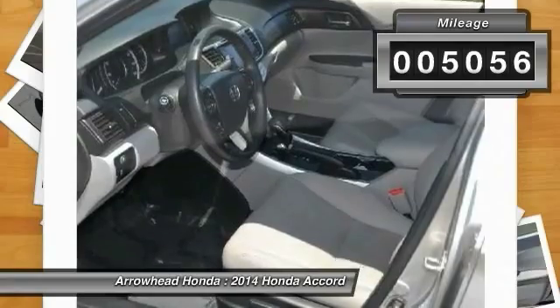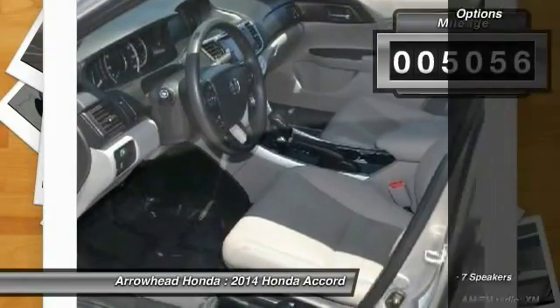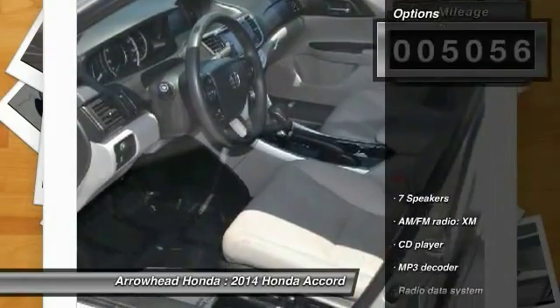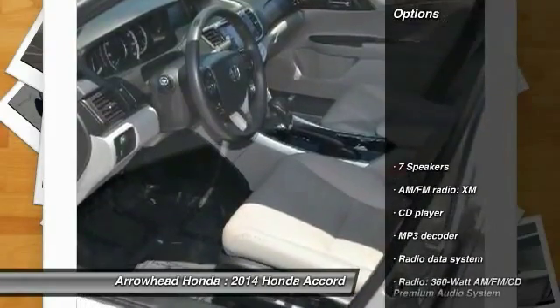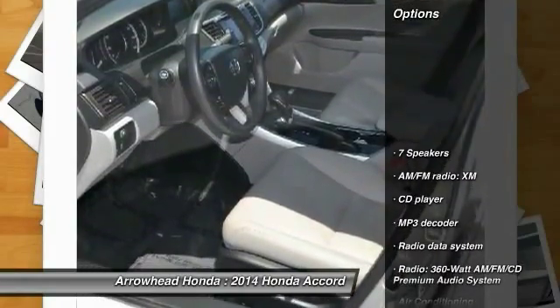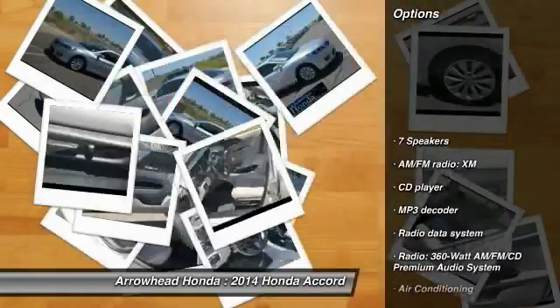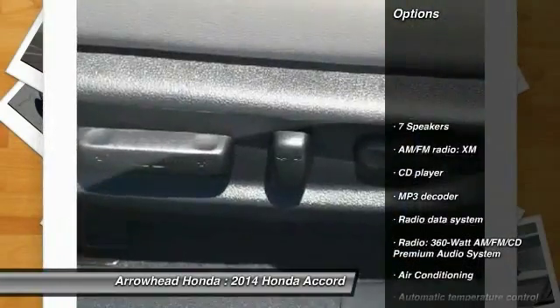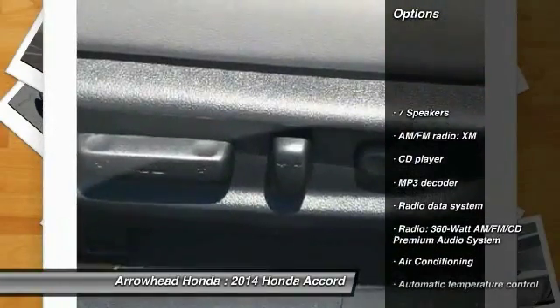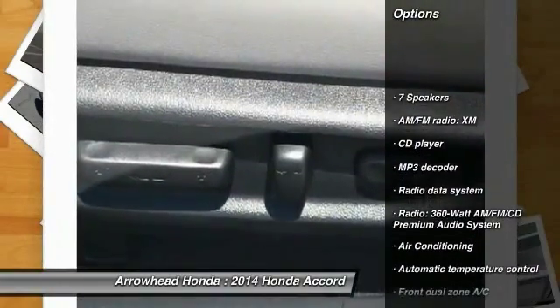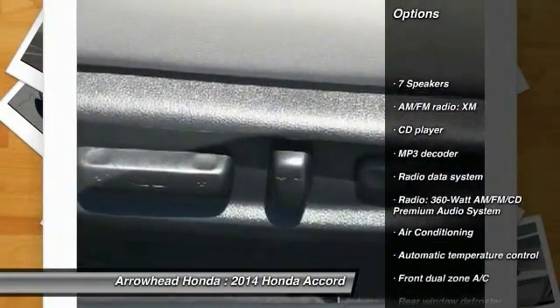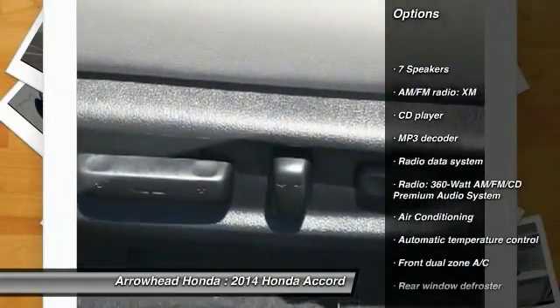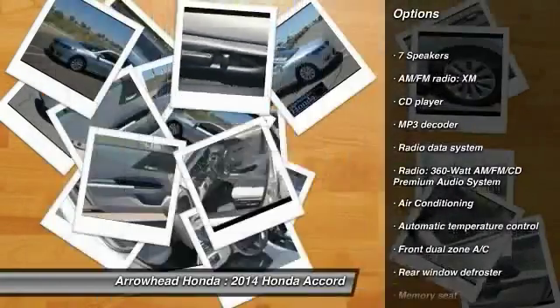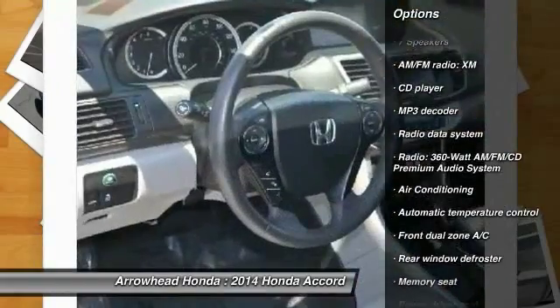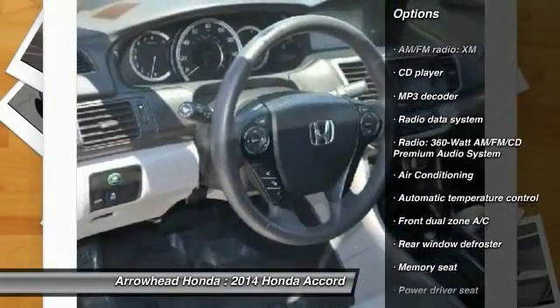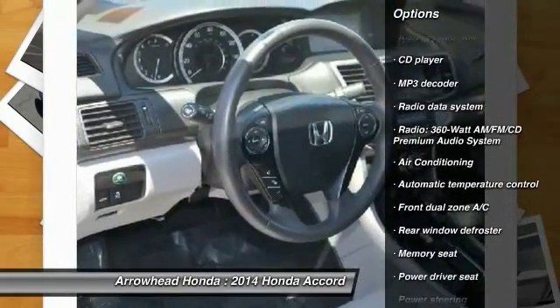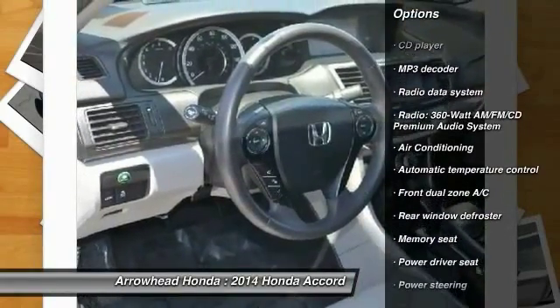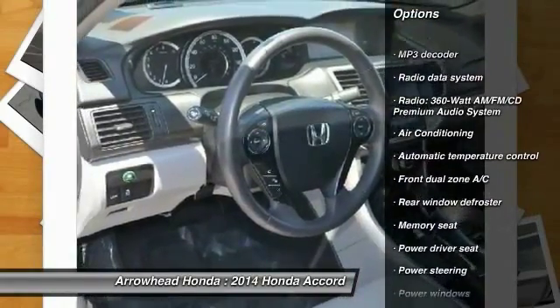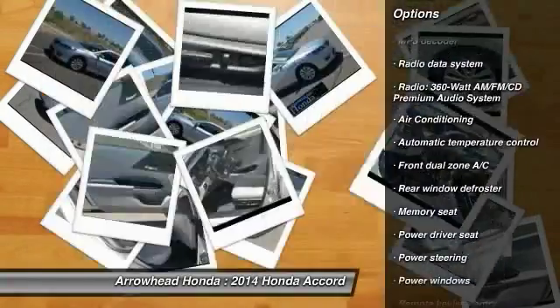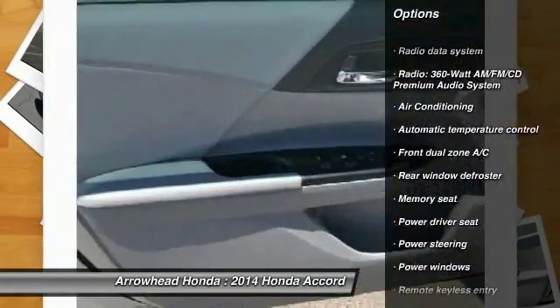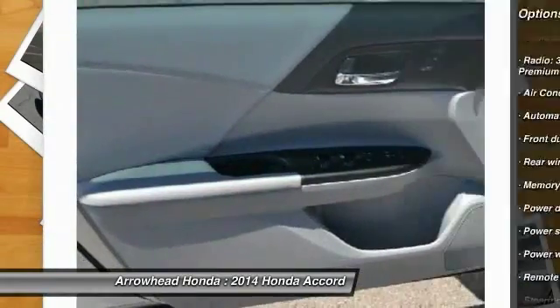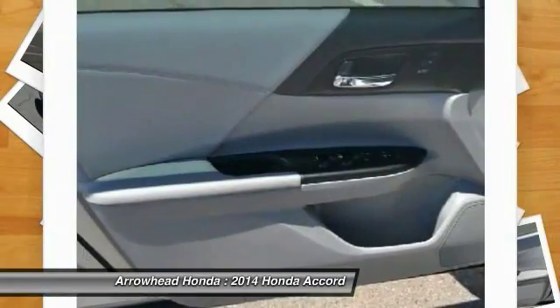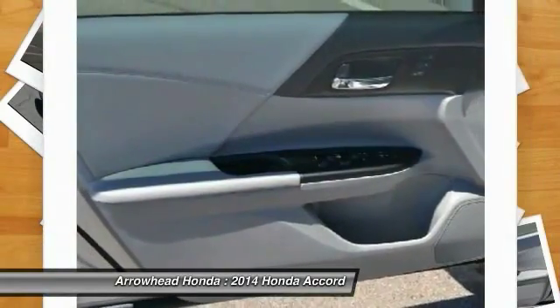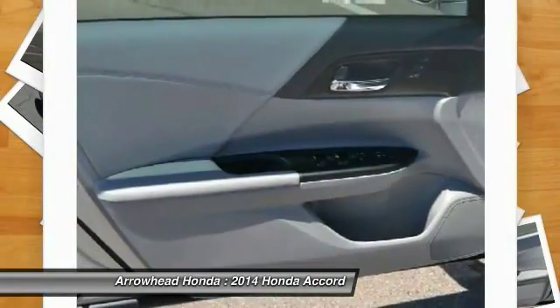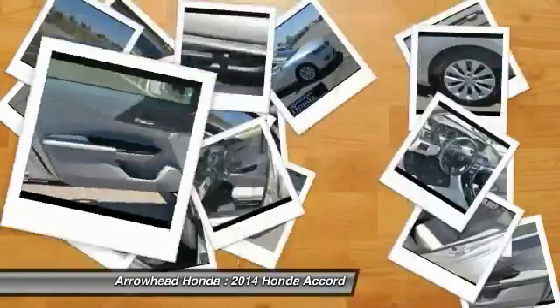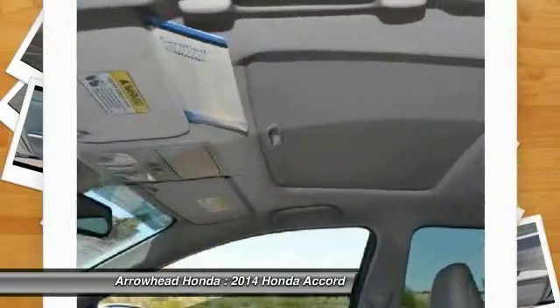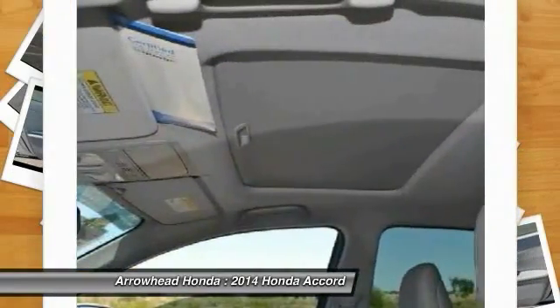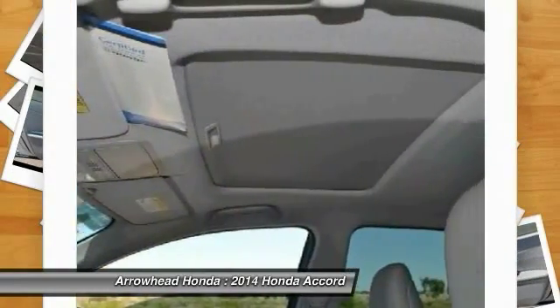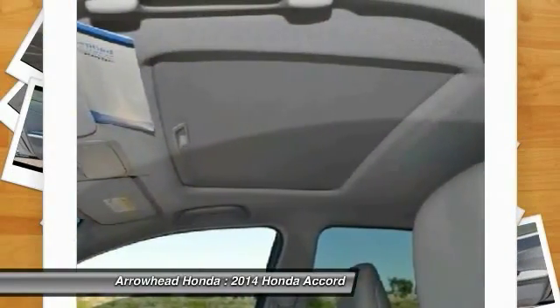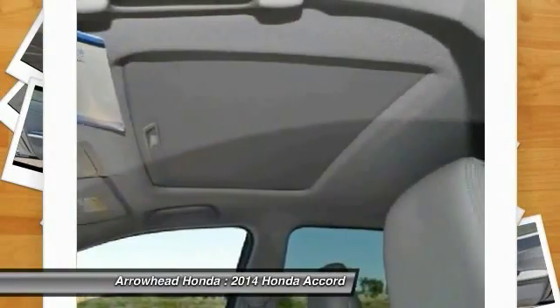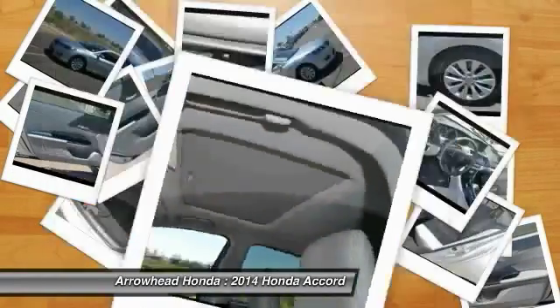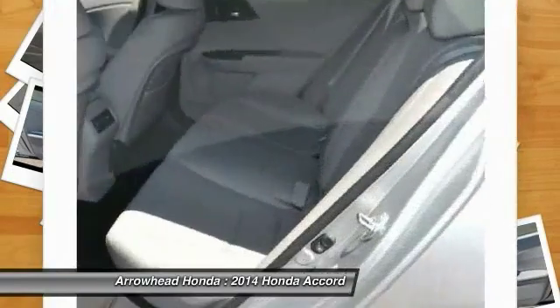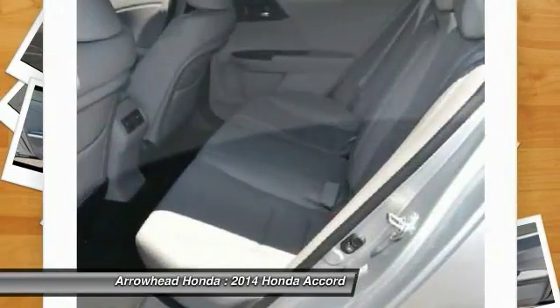Here are some of this vehicle's great options: traction control, power passenger seat, dual airbags, power steering, alloy wheels, air conditioning, four-wheel disc brakes, fog lights, CD player, and power windows.